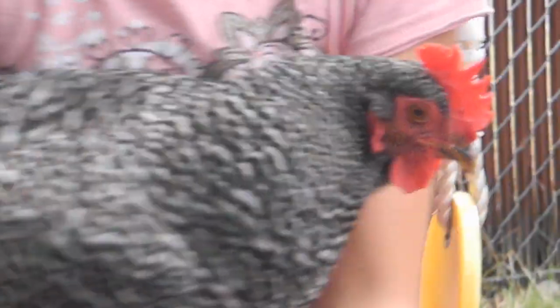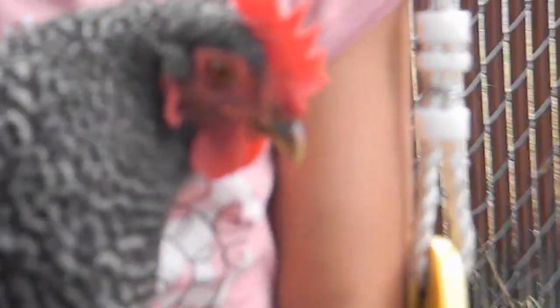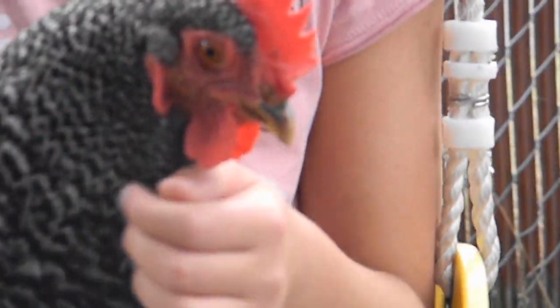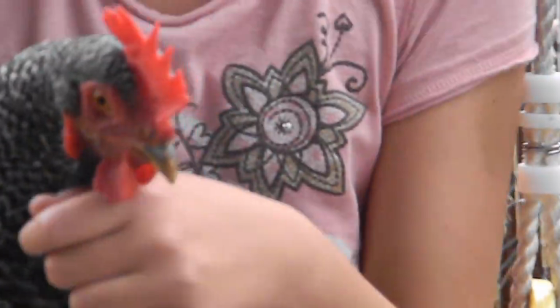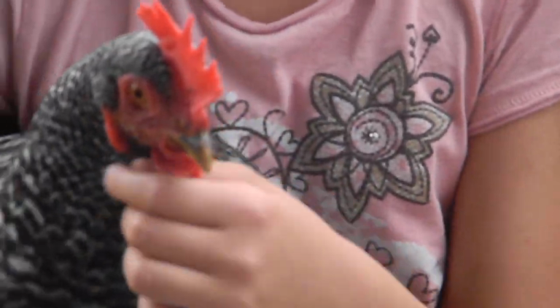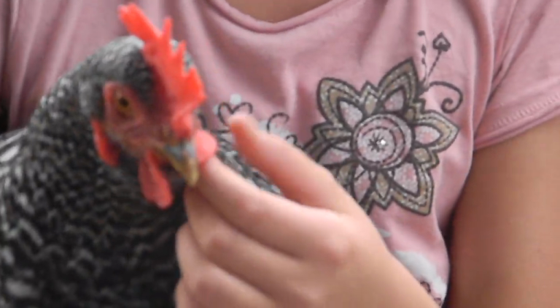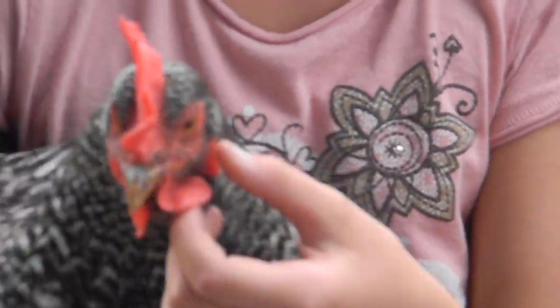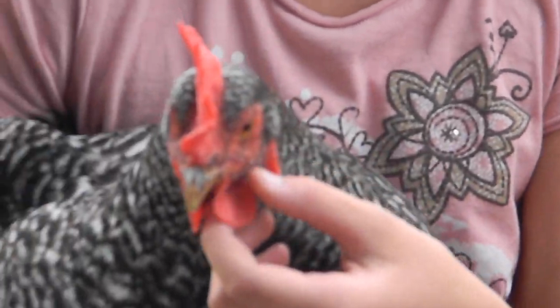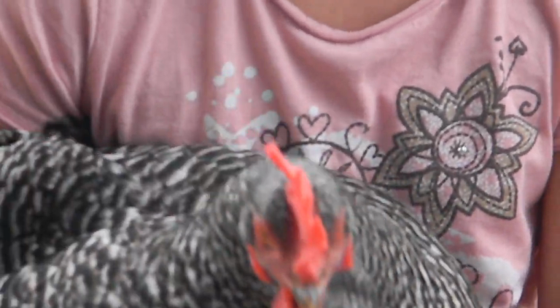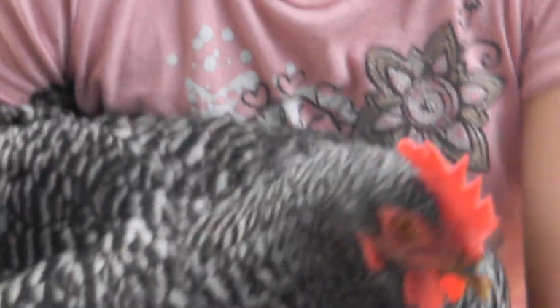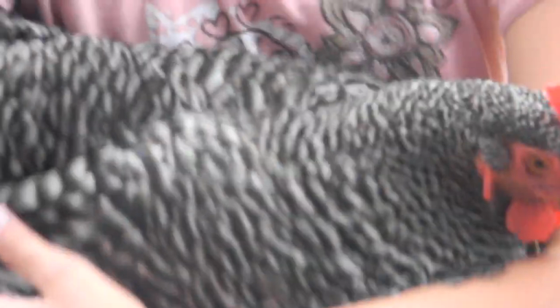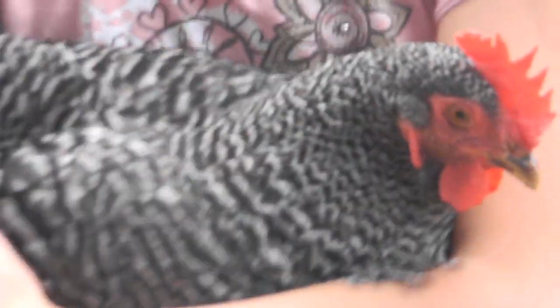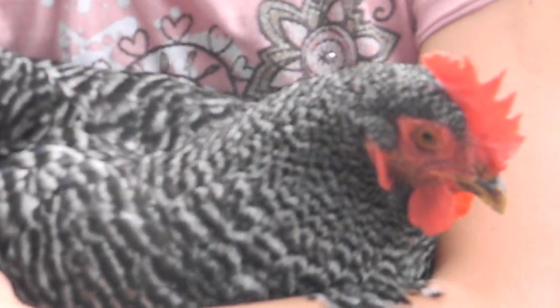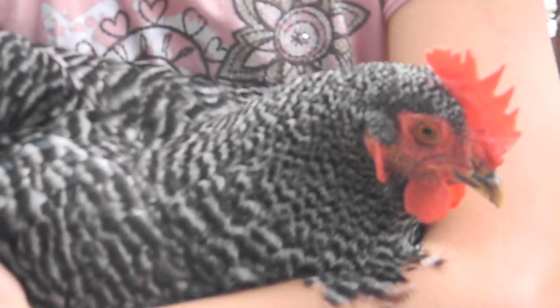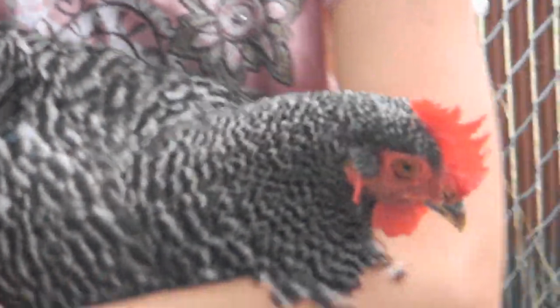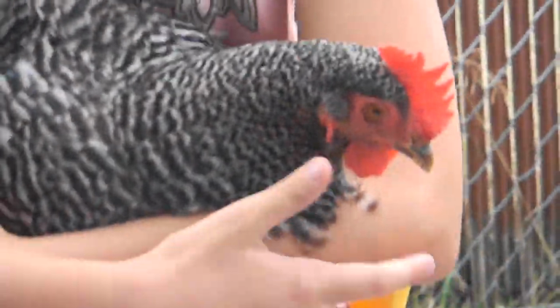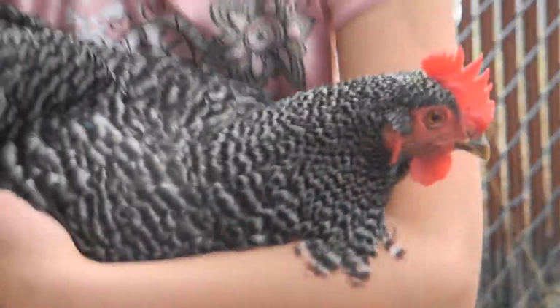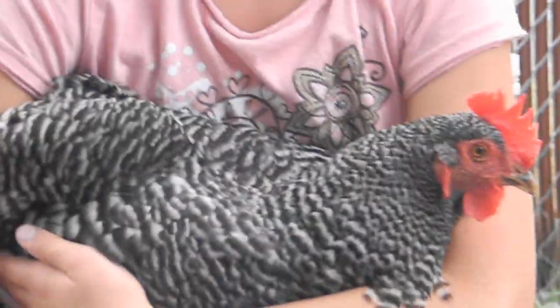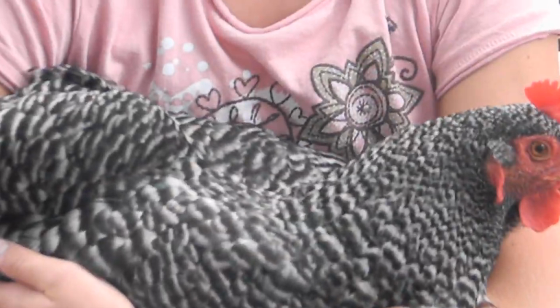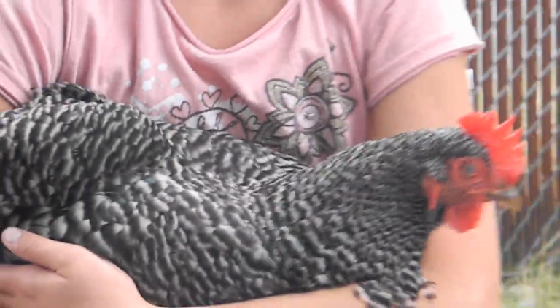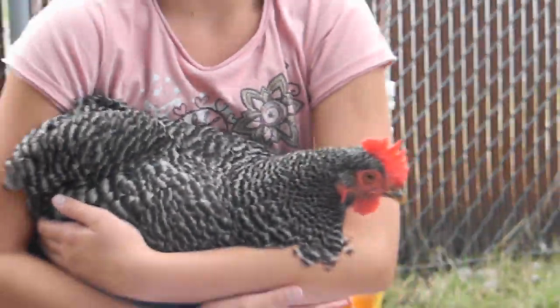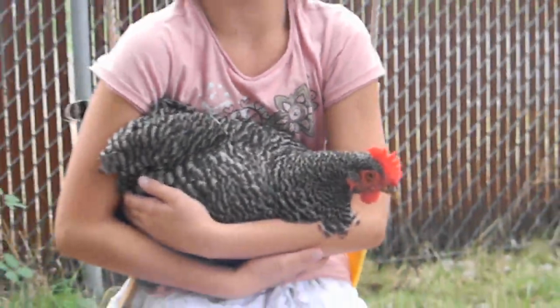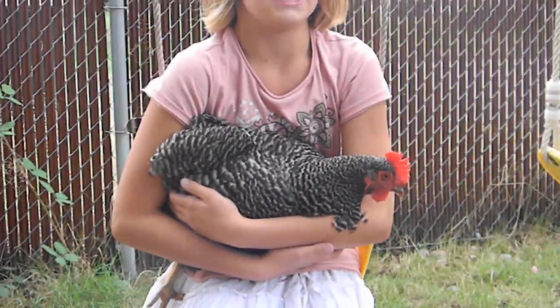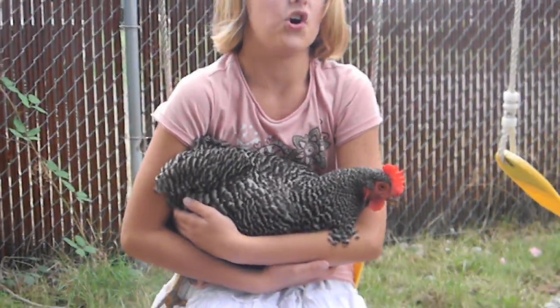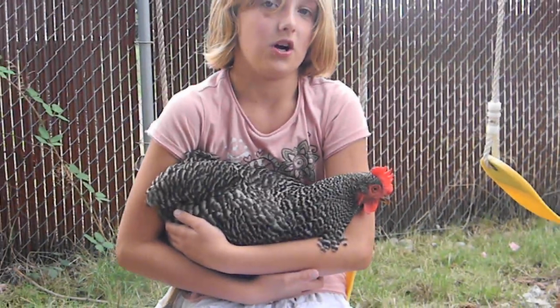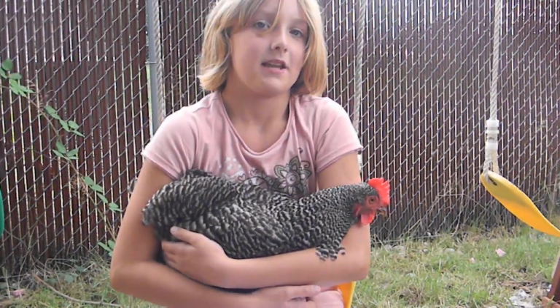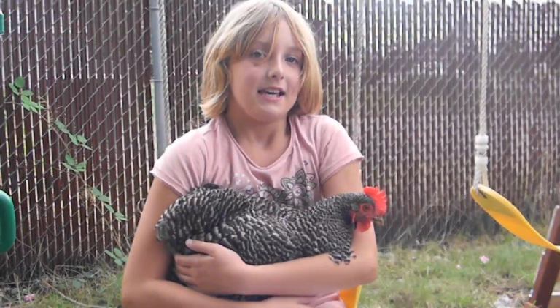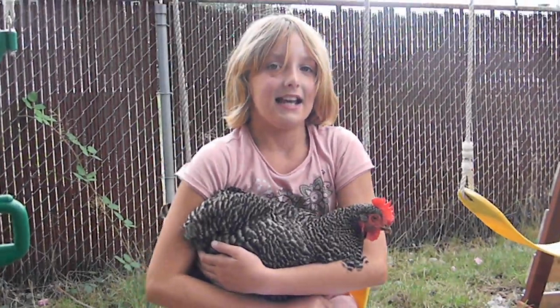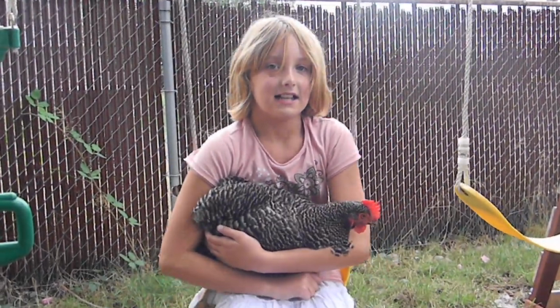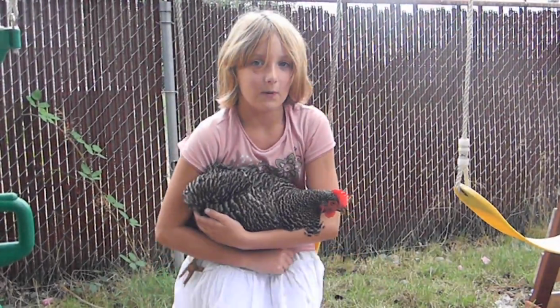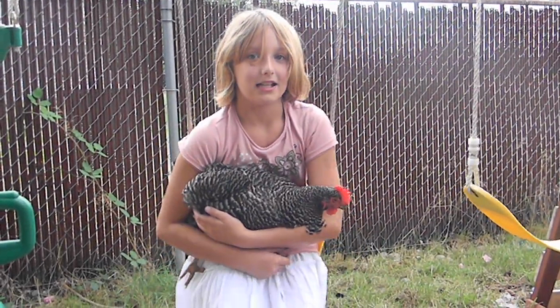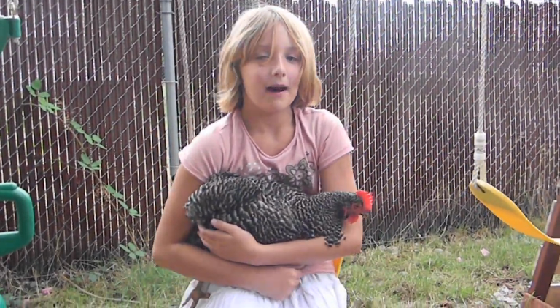Second, if her wattle is big, that might mean that she is full grown. And third, if the eggs are really big, that could also mean that she is full grown. Thanks for watching. Bye!